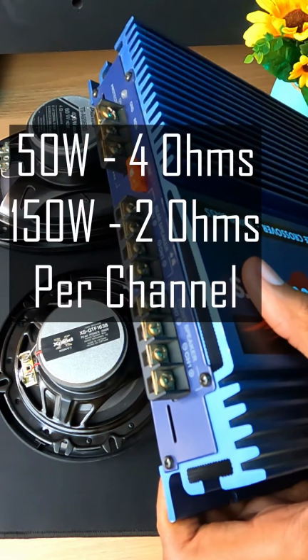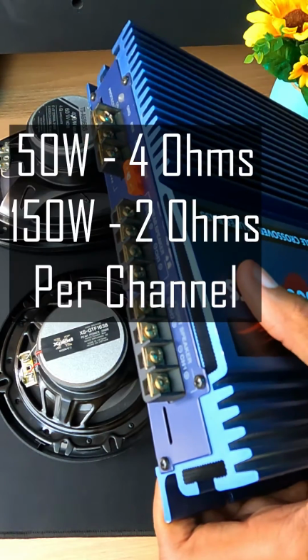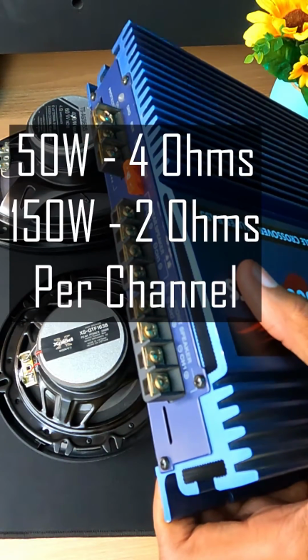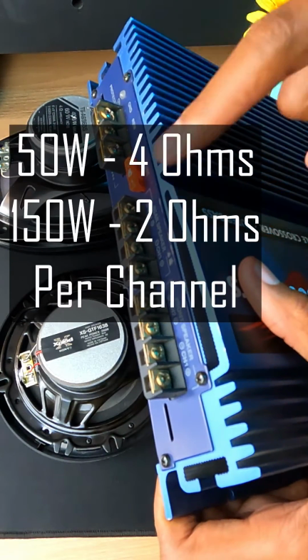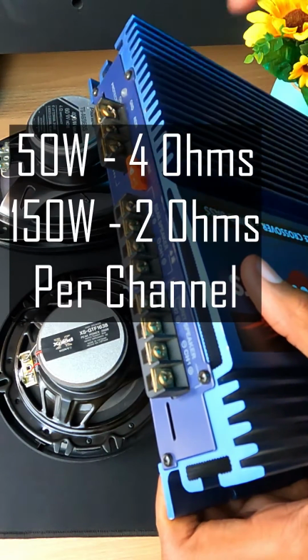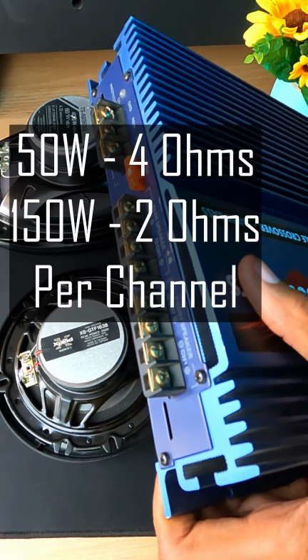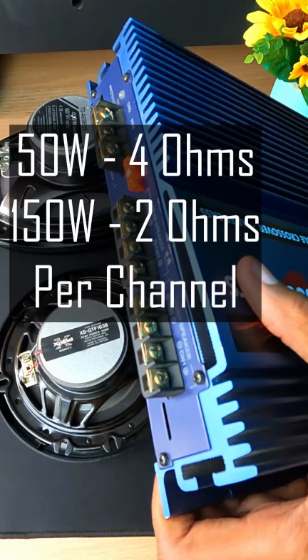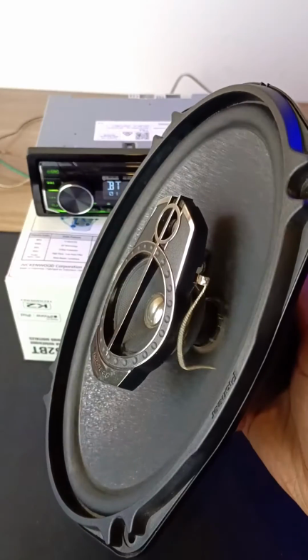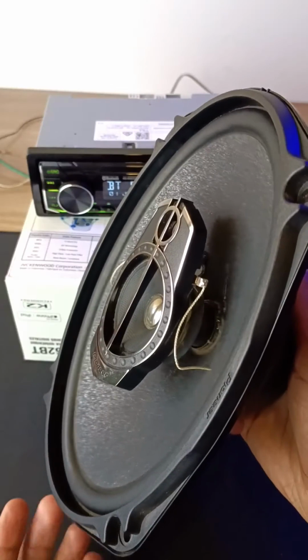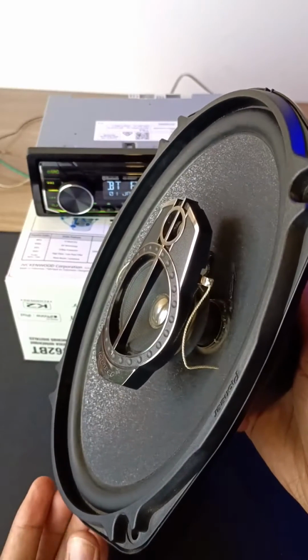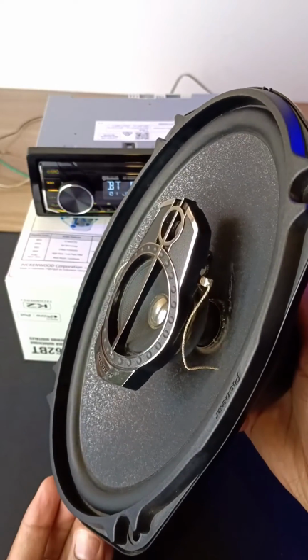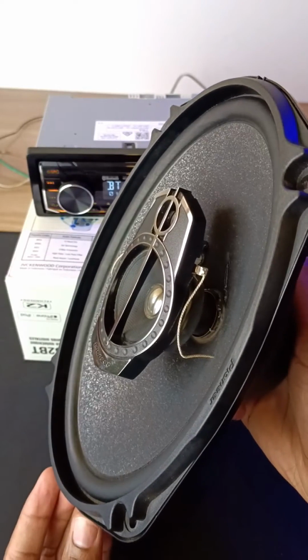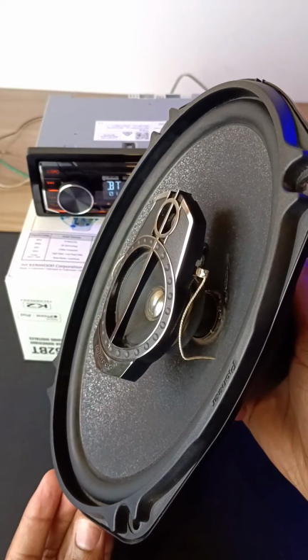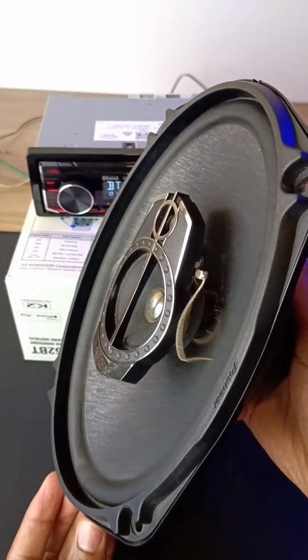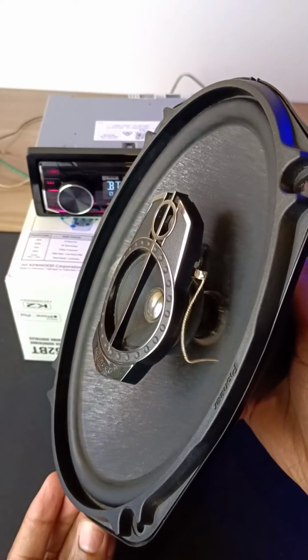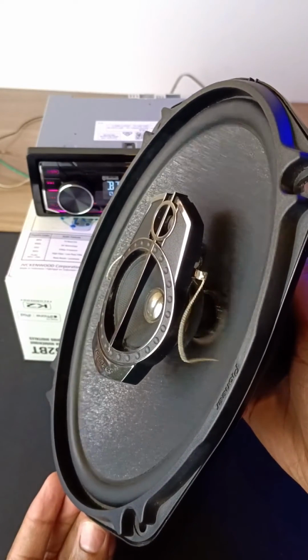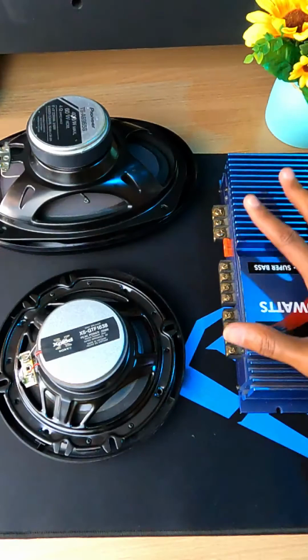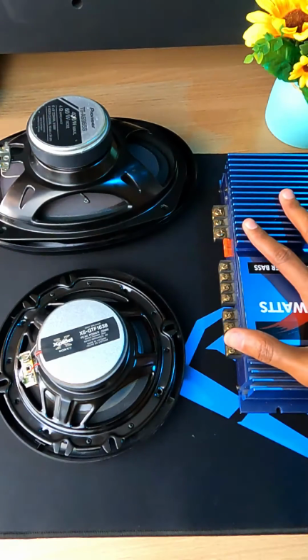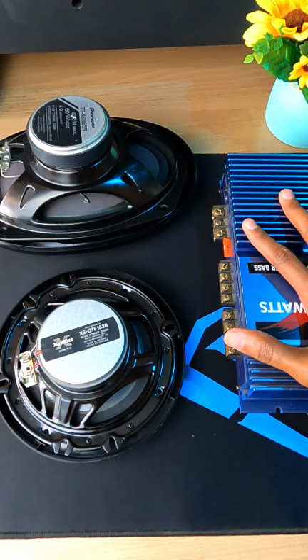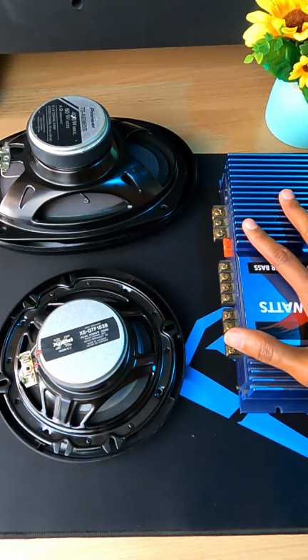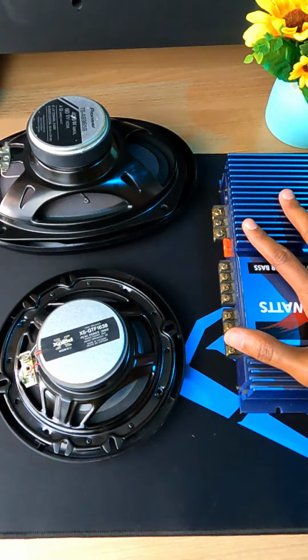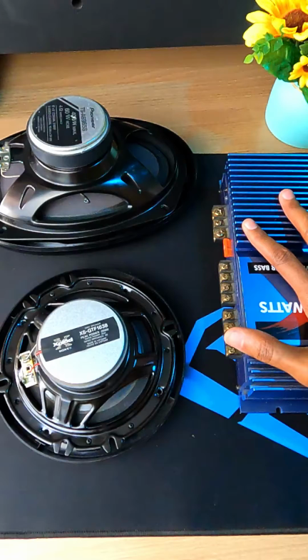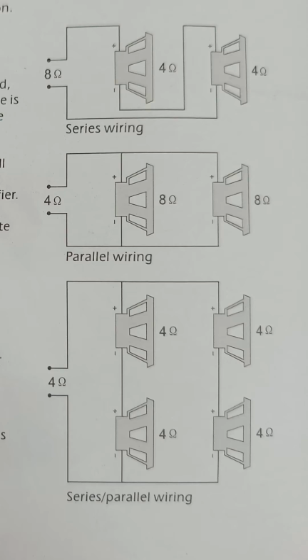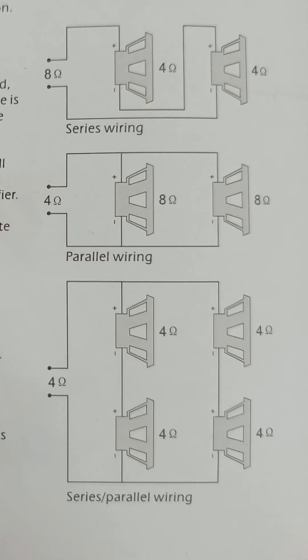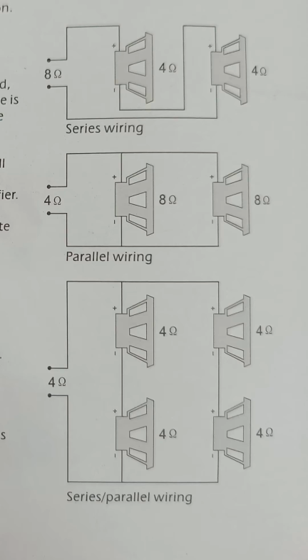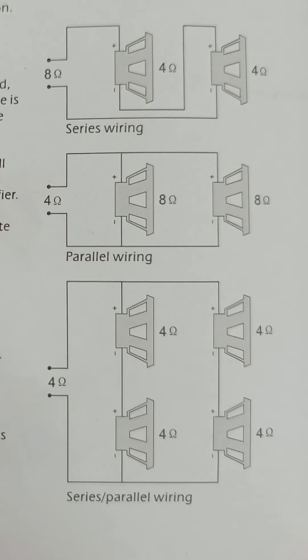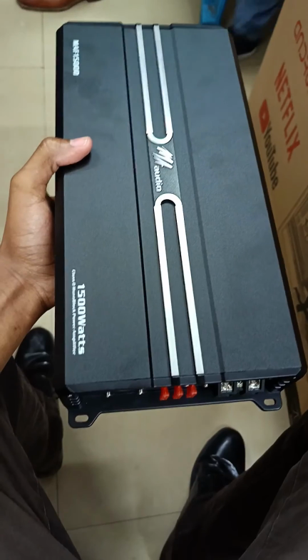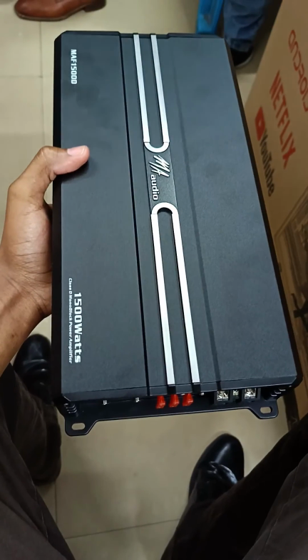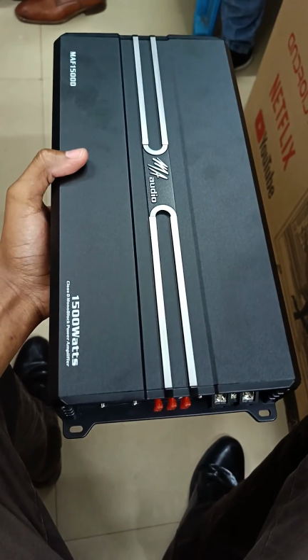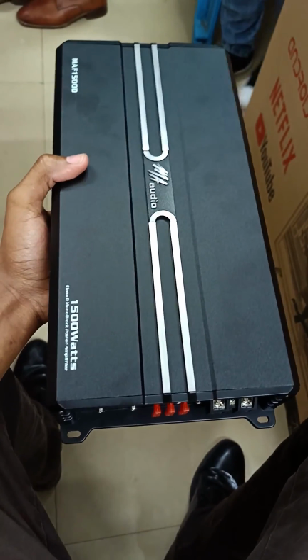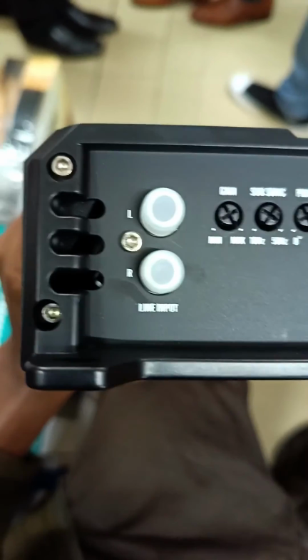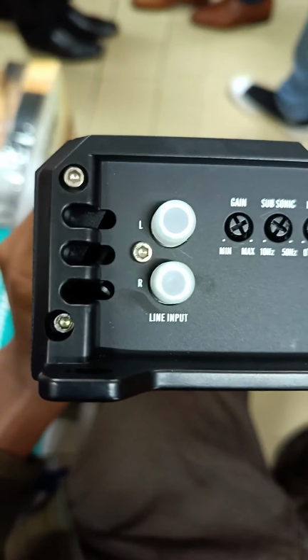That gives us a total of eight speakers on this single amplifier, and the advantage of doing this is that you get more power. Now remember that the car can handle four speakers comfortably, so that's a total of 12 speakers, plus some two or four subwoofers connected to a monoblock amplifier.